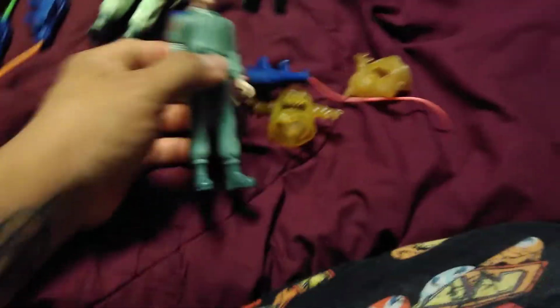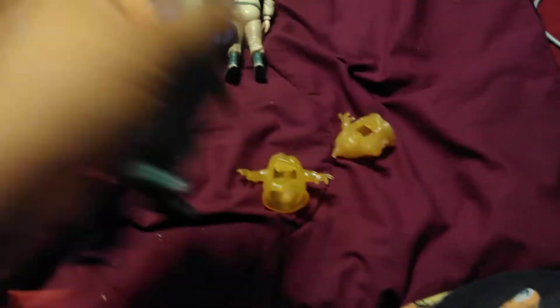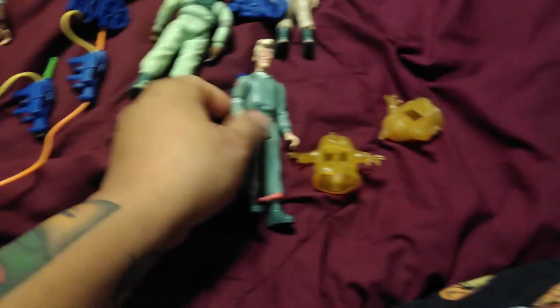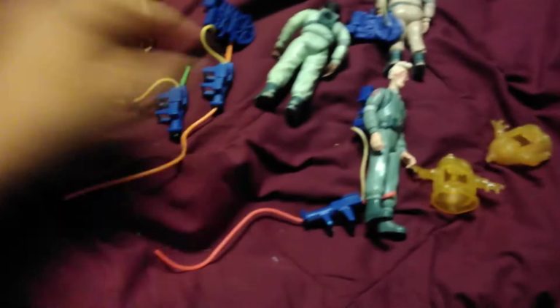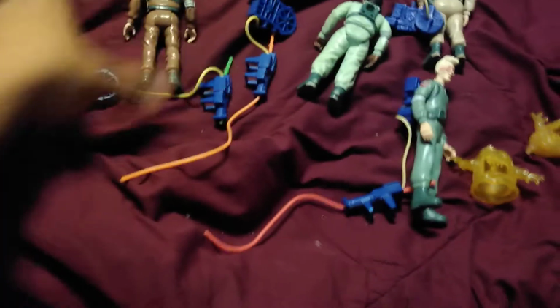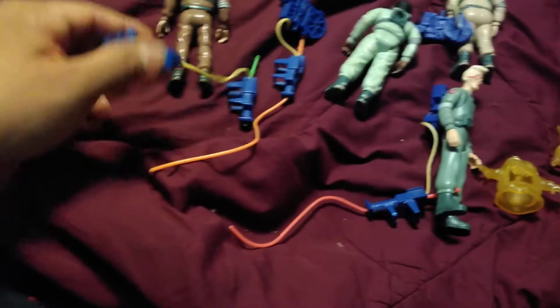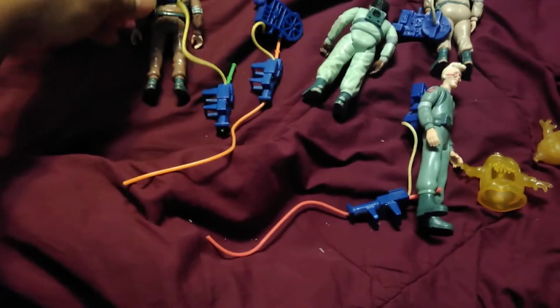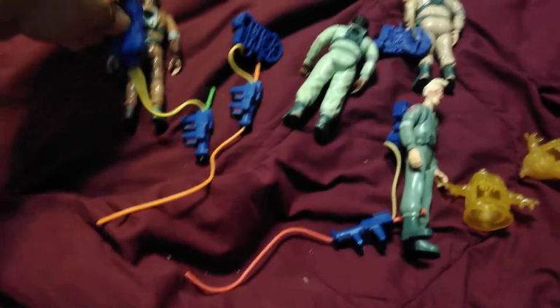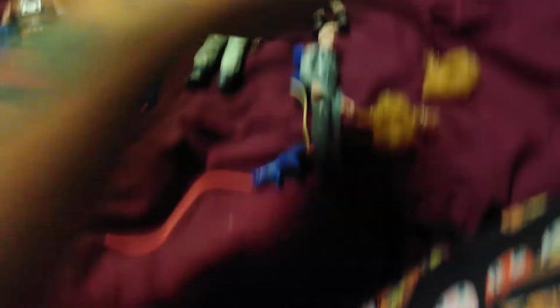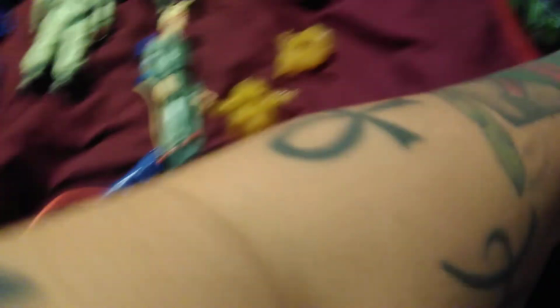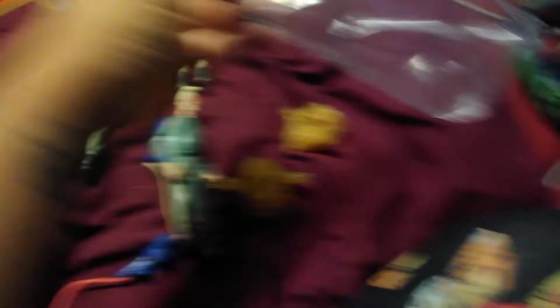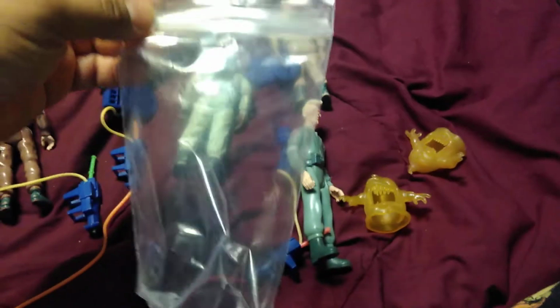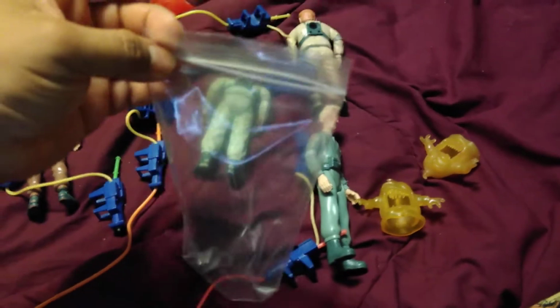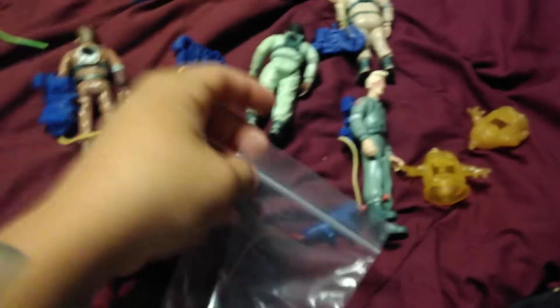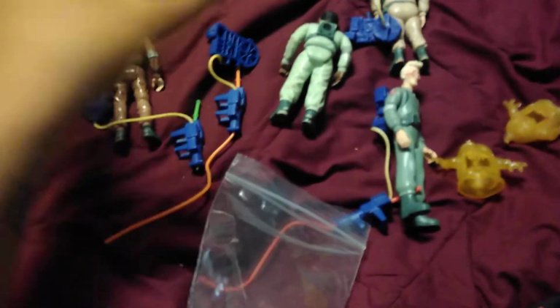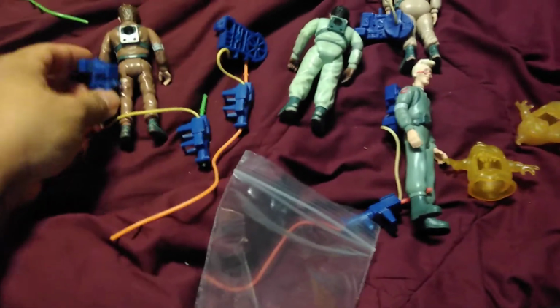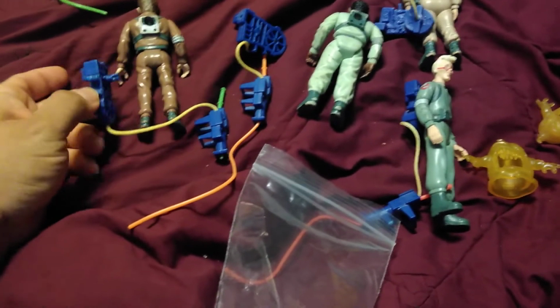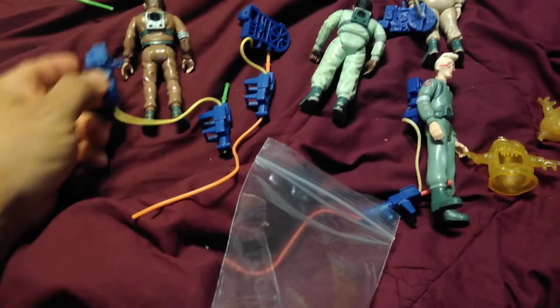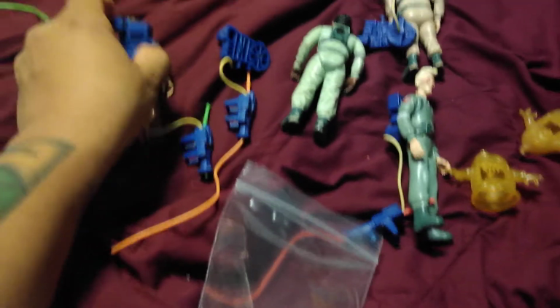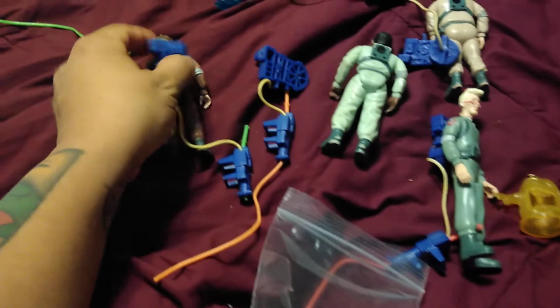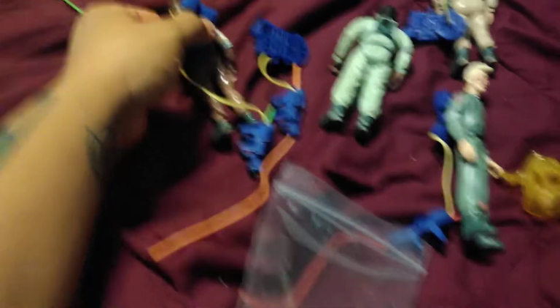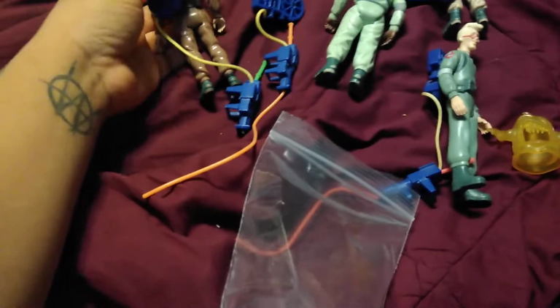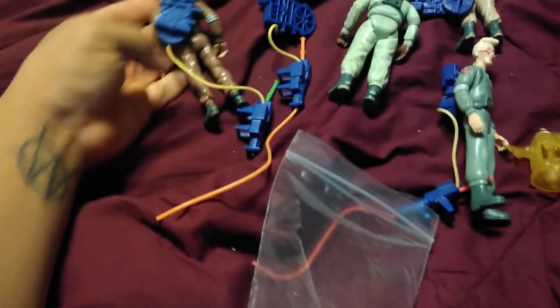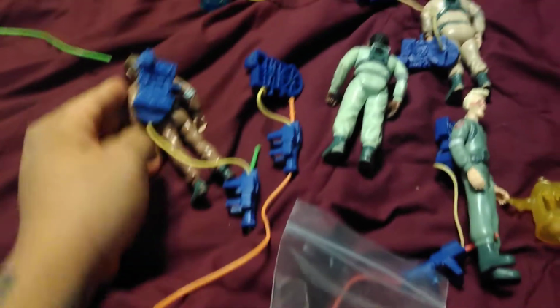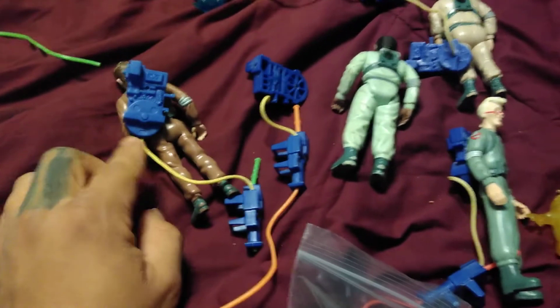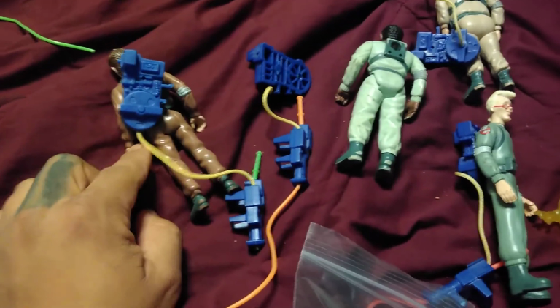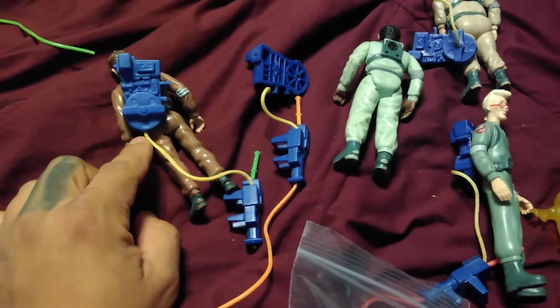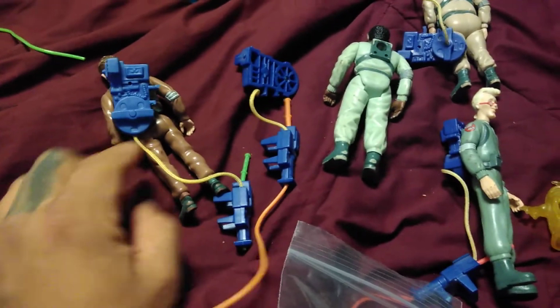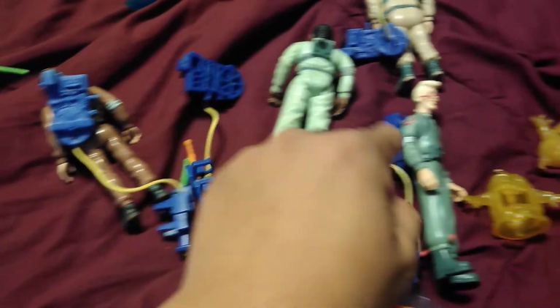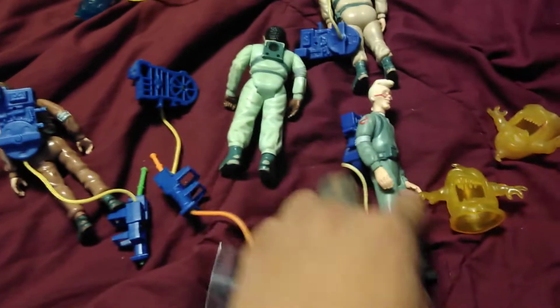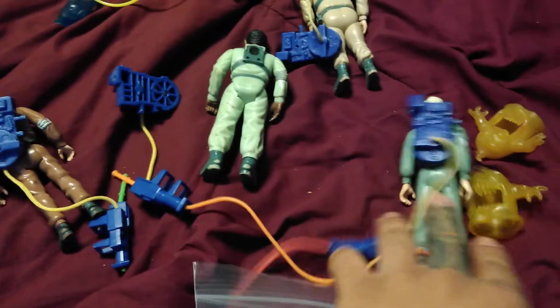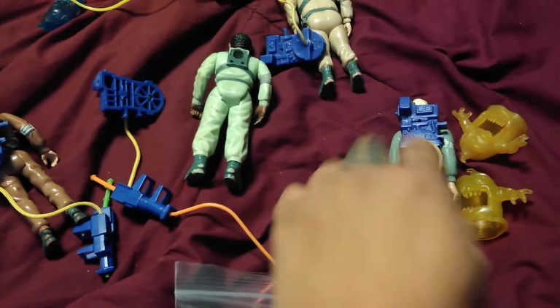I was putting these together in a little jewelry bag so they could have all their stuff together. I was putting this on him and that's when I started realizing - why is this on the bottom and these are attached to the middle?